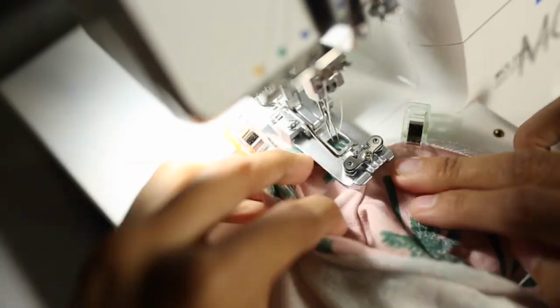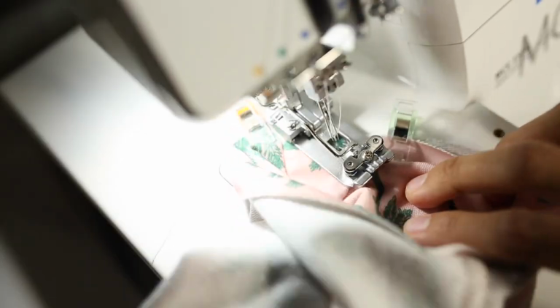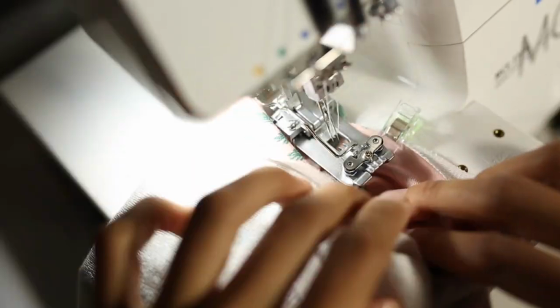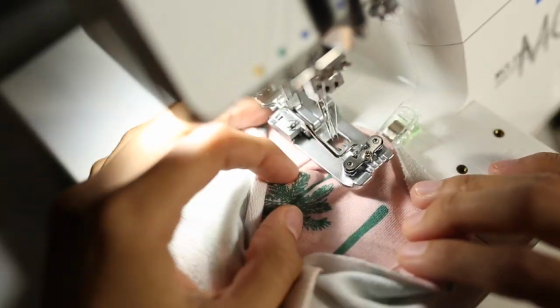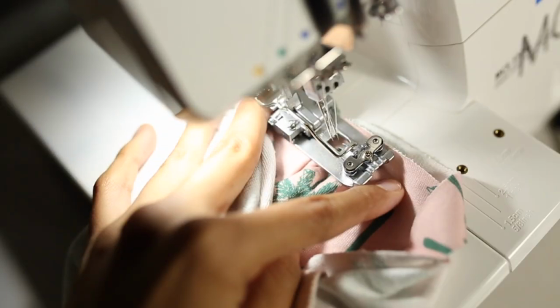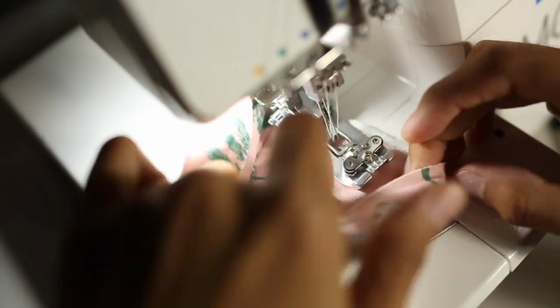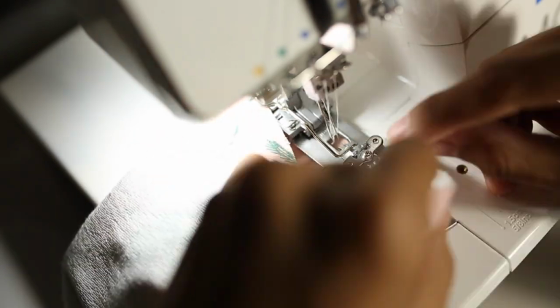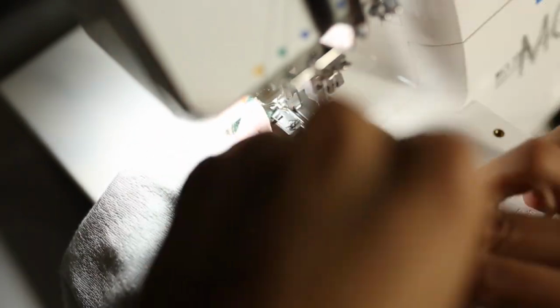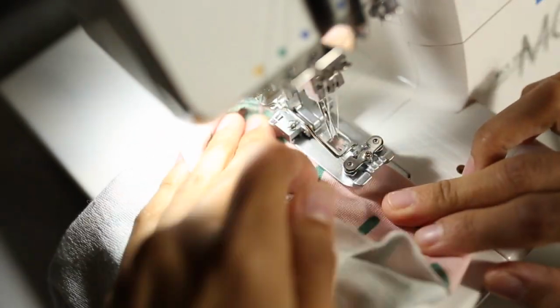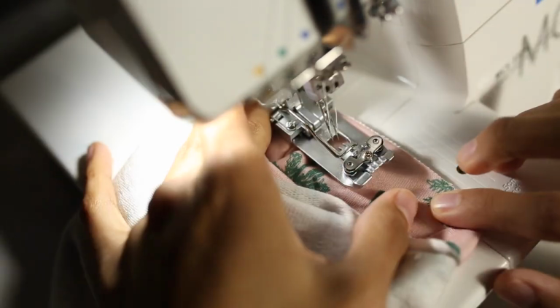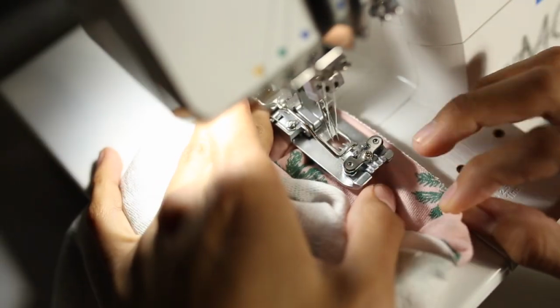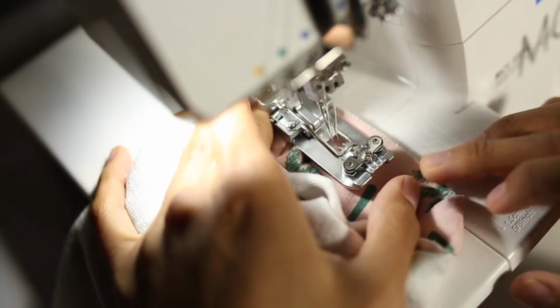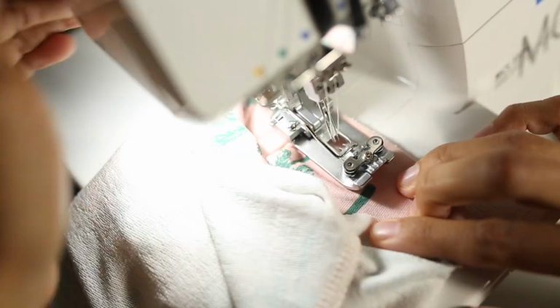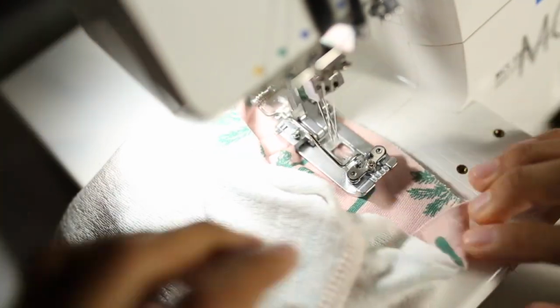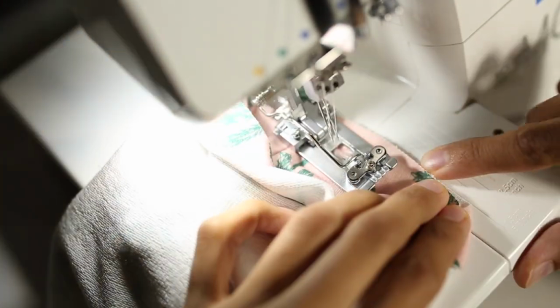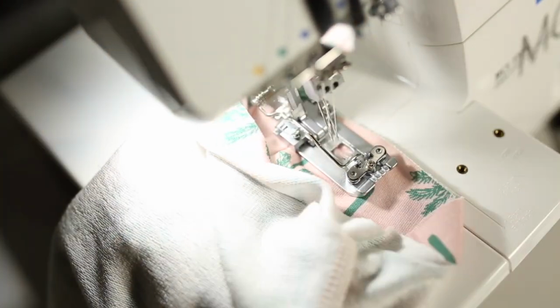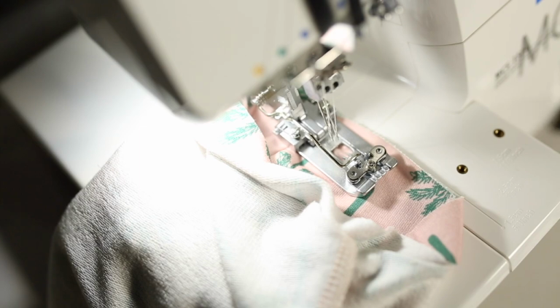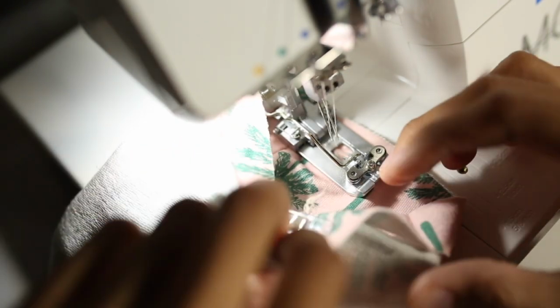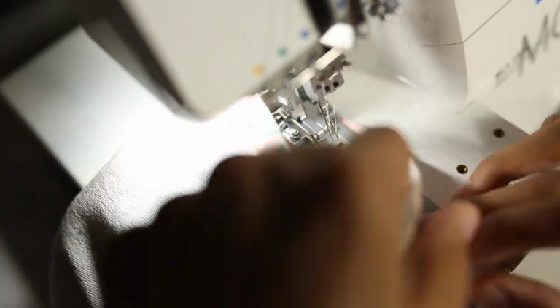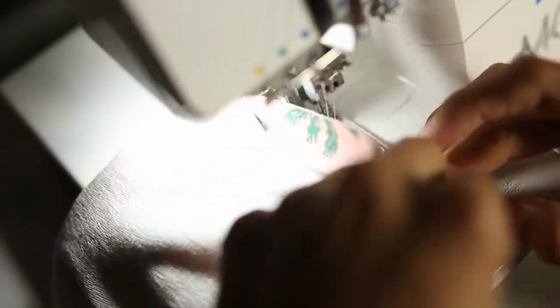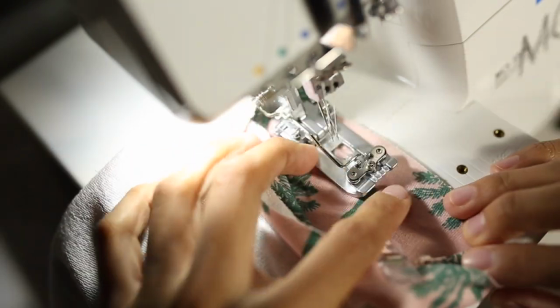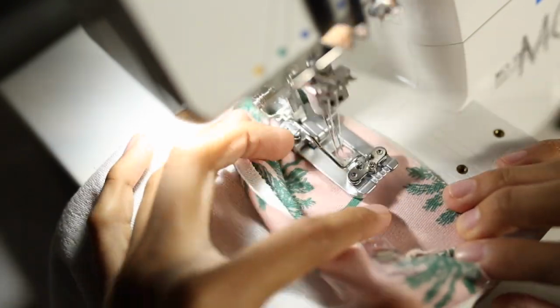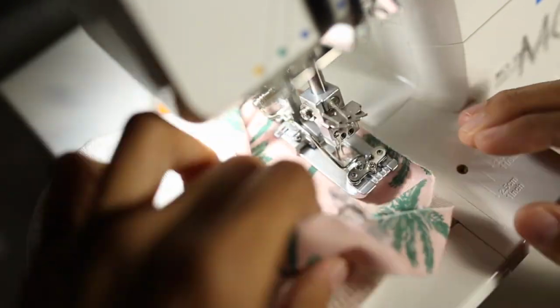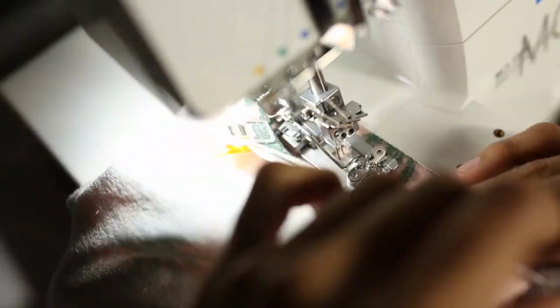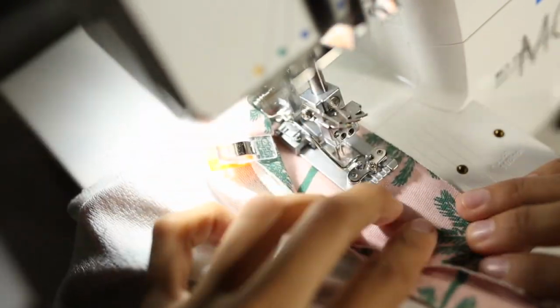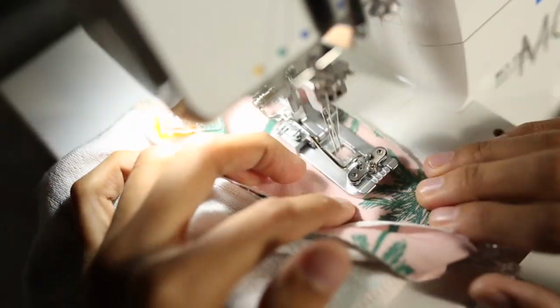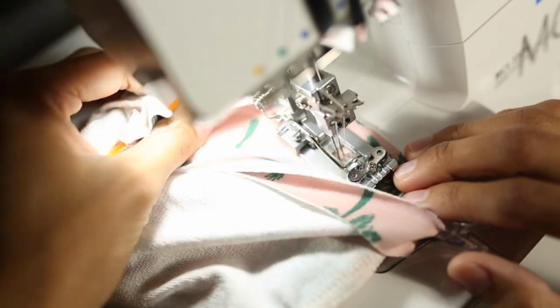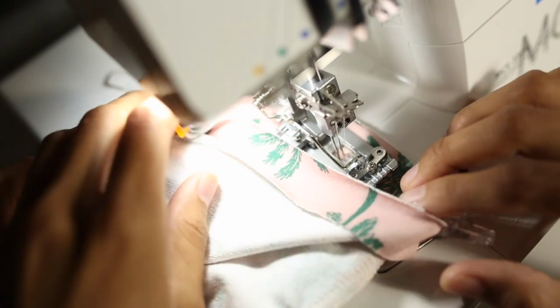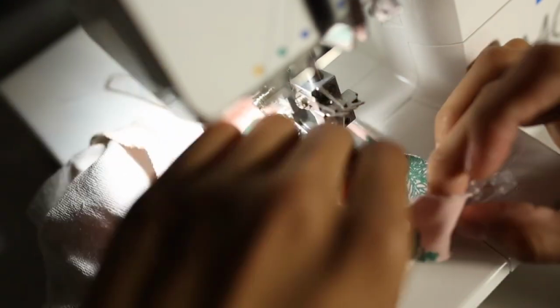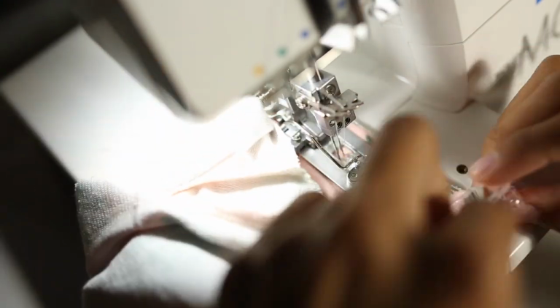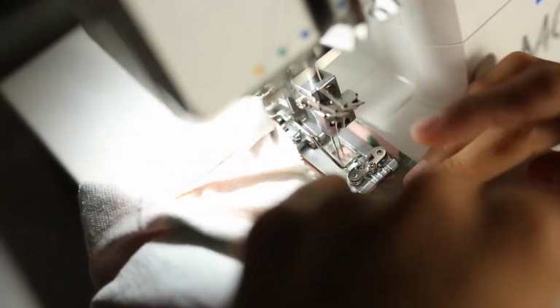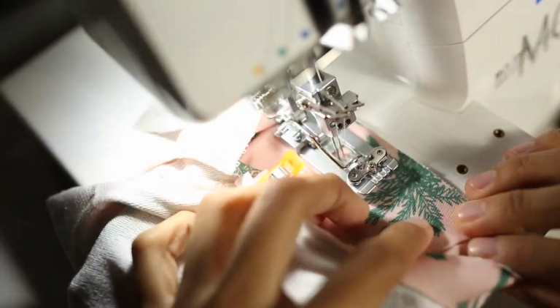I'm doing this on a cover stitch — you can do this on your machine with a twin needle. I'll go over the twin needle when I touch the waistband. I just end up at the five-eighths line and go ahead and topstitch that strip.